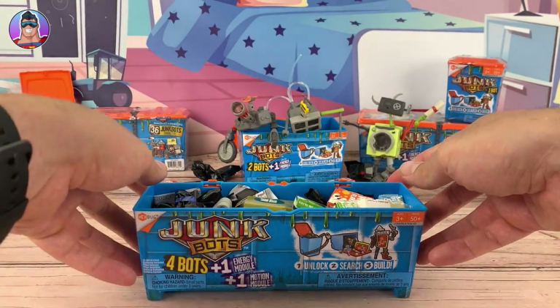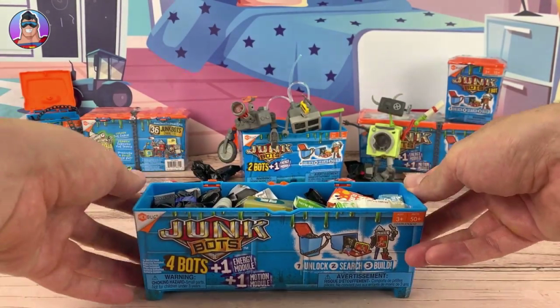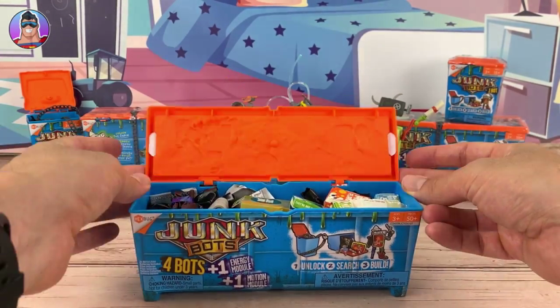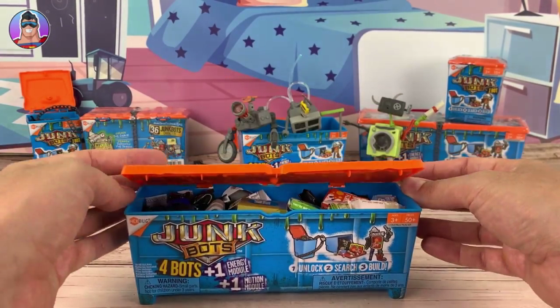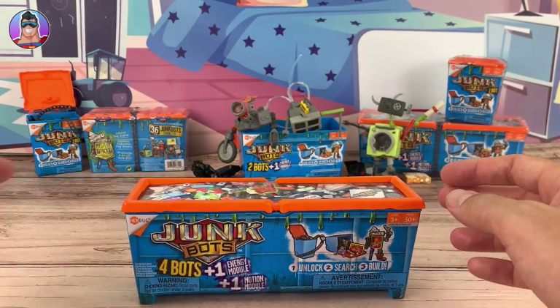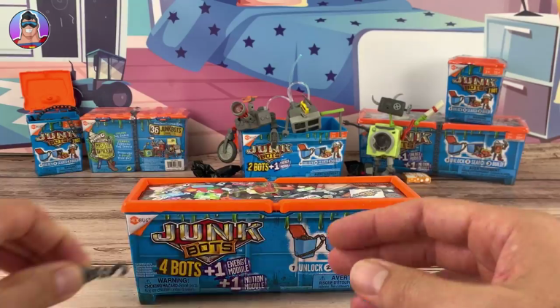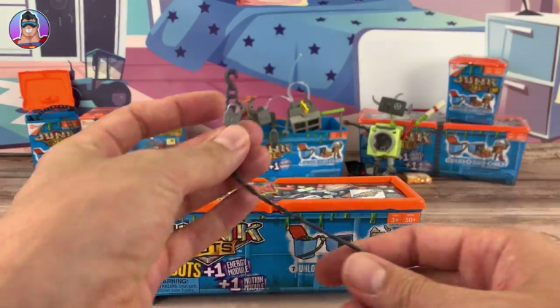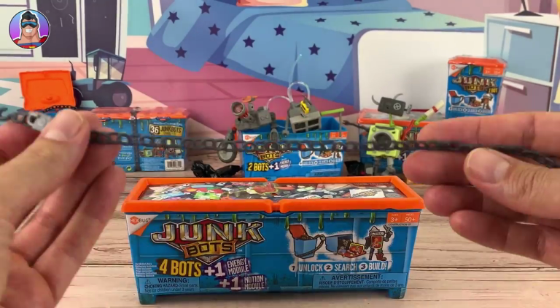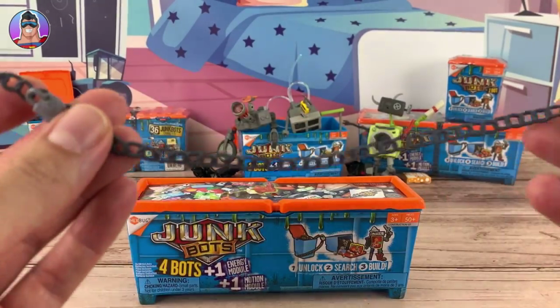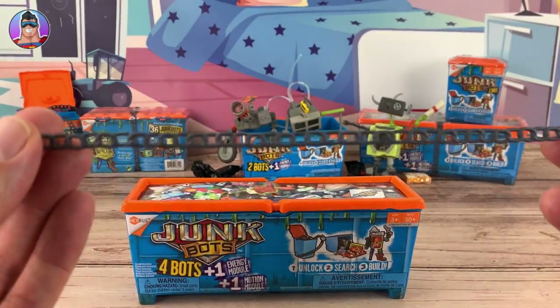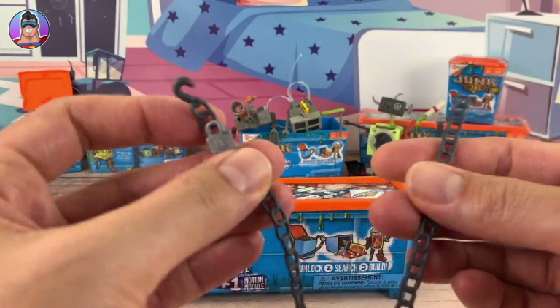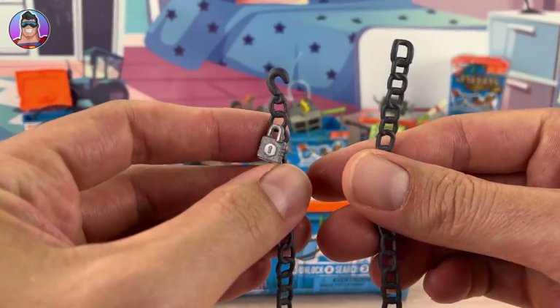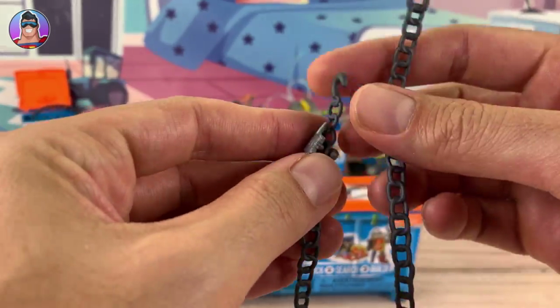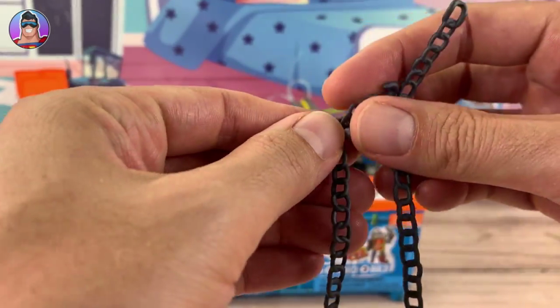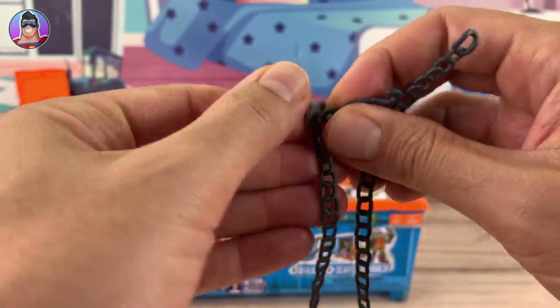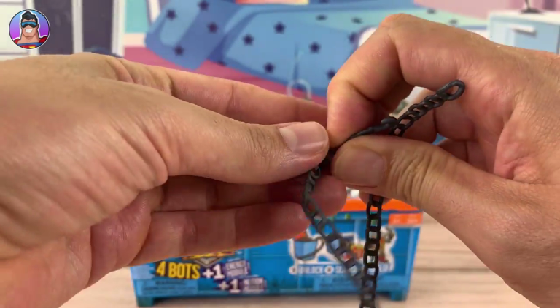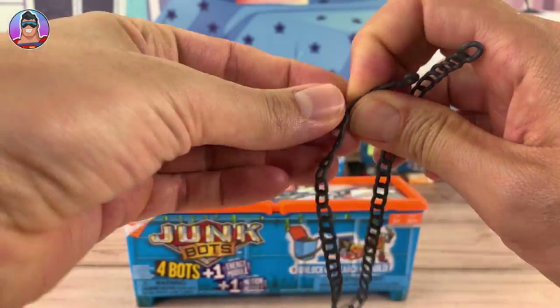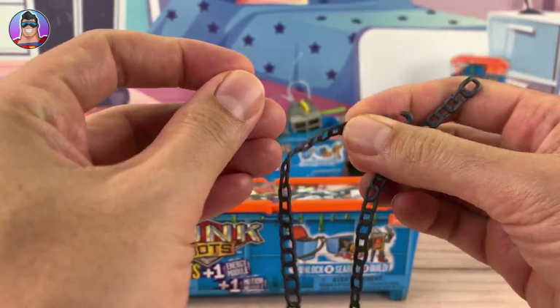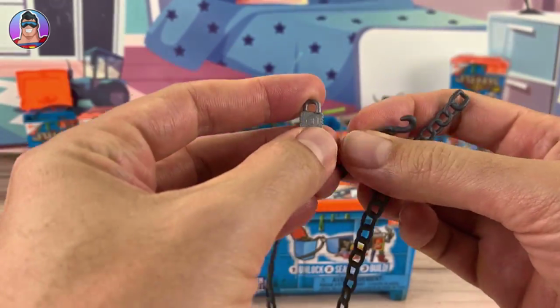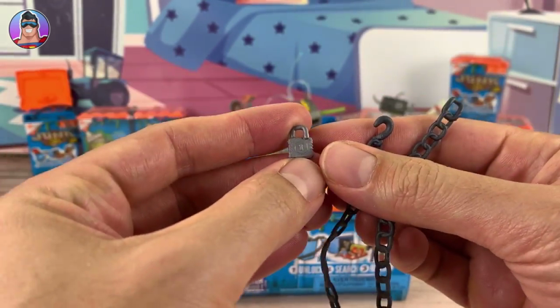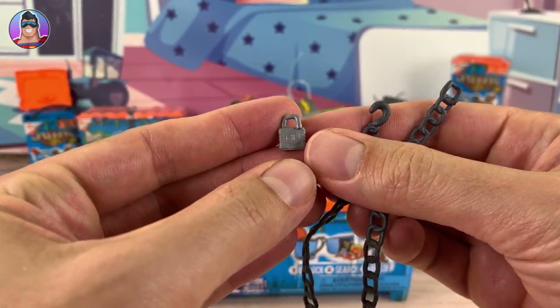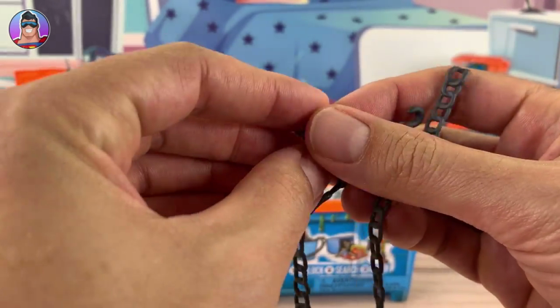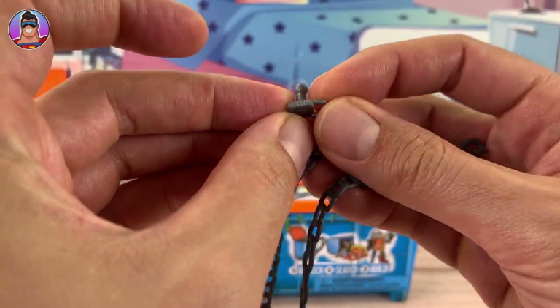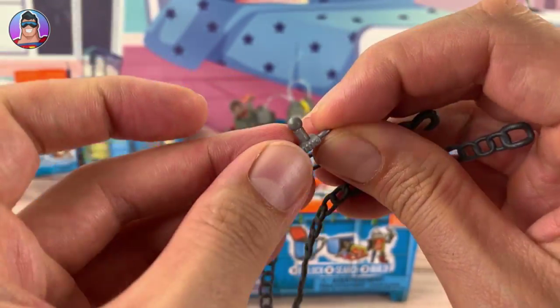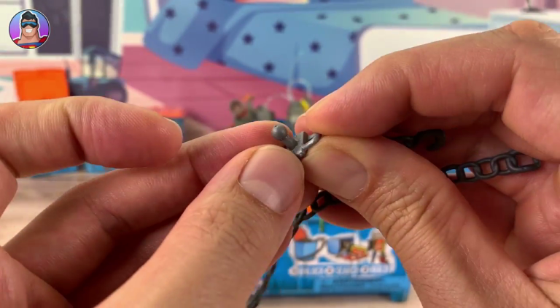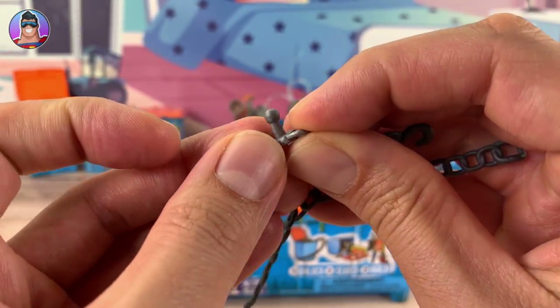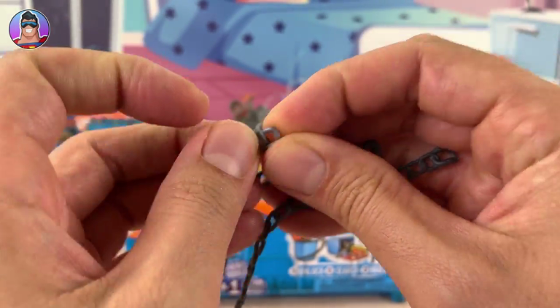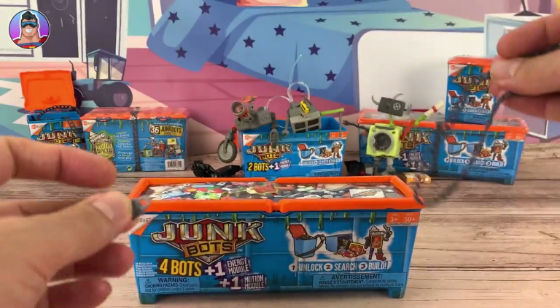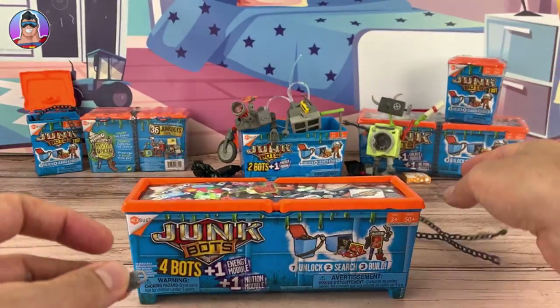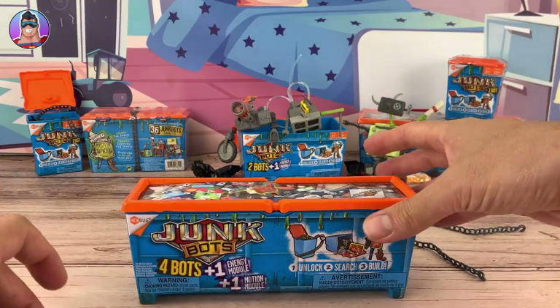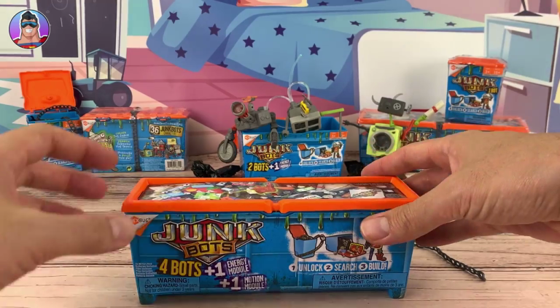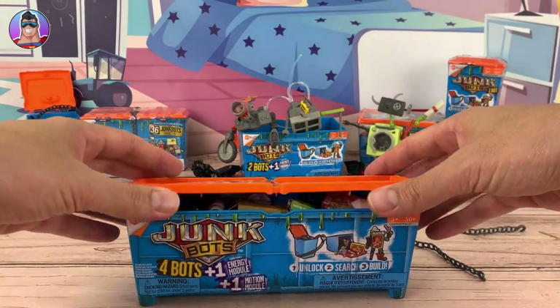Here we go — the lid's open, the chain is off. Here's the chain — it's nice and rubbery. You can use these padlocks in the characters; I worked that out last time because they've got a little ball joint, so I'll use that in one of the characters as well.